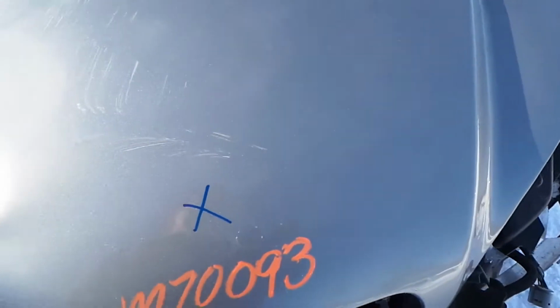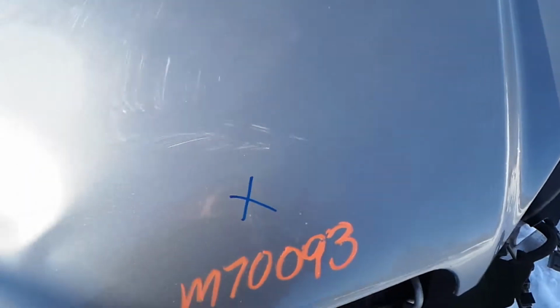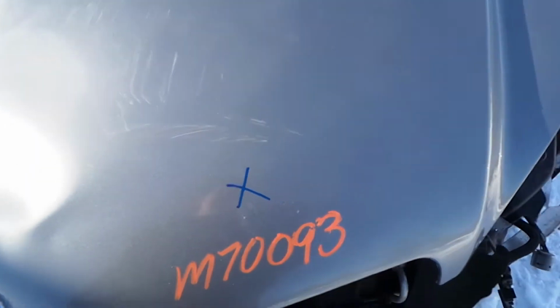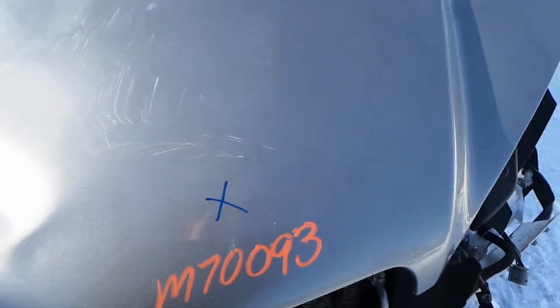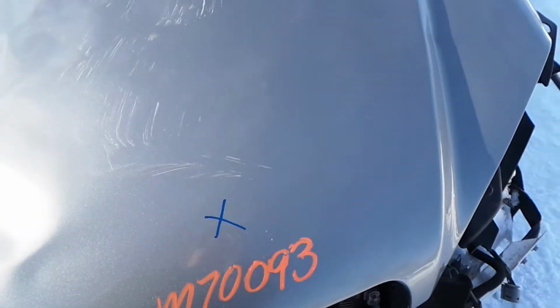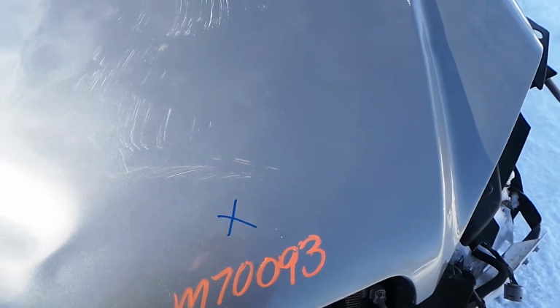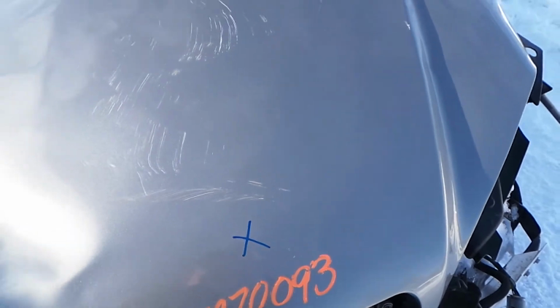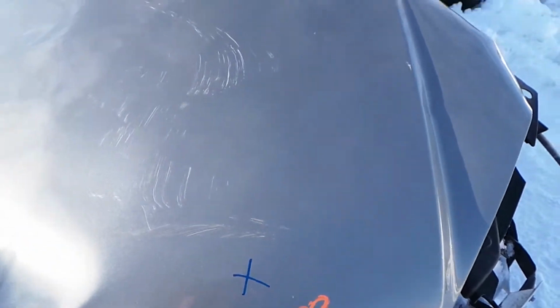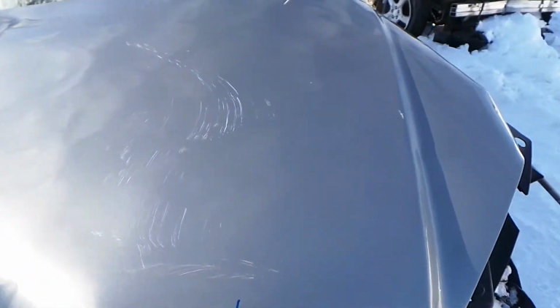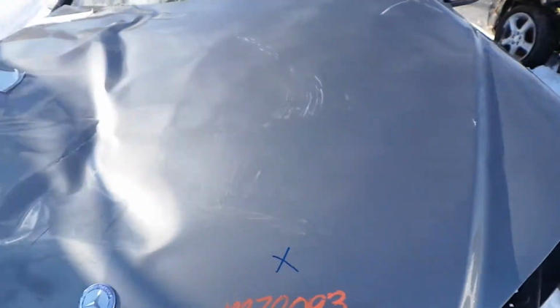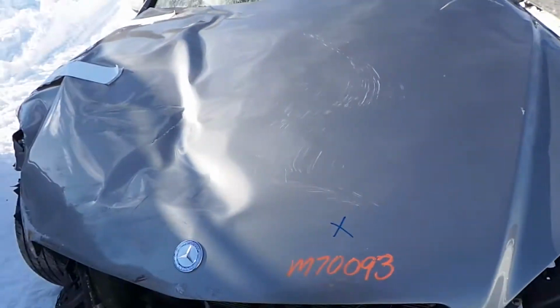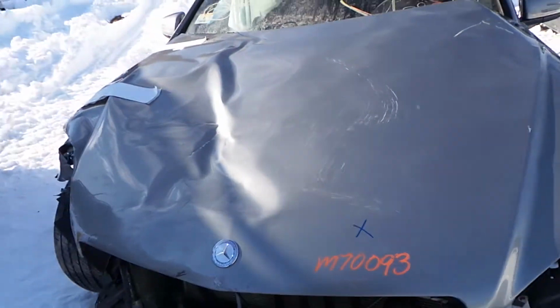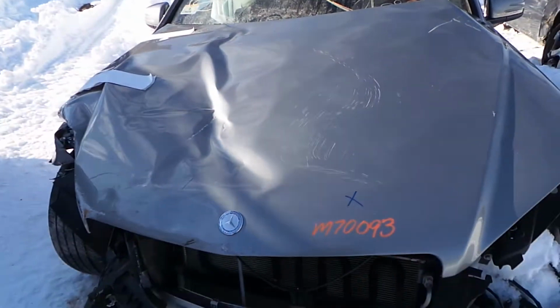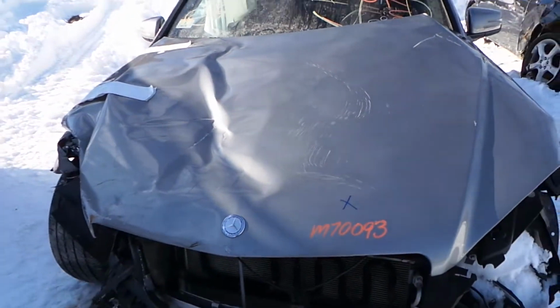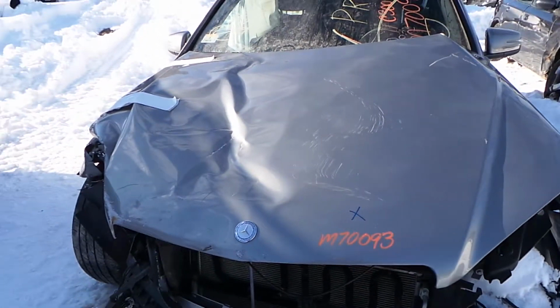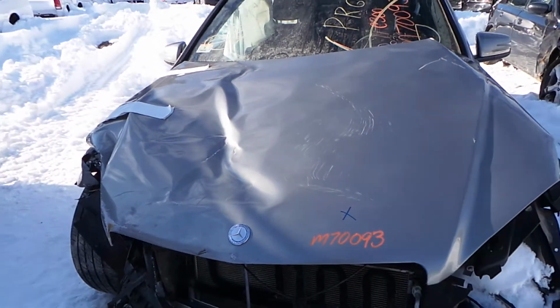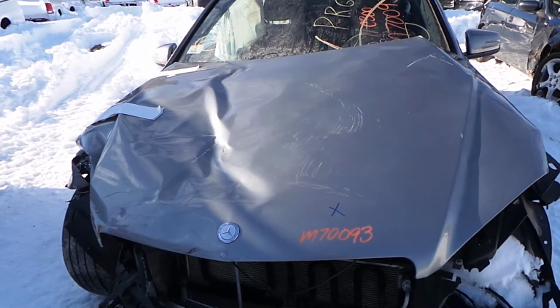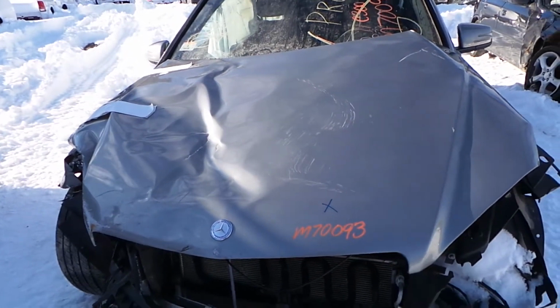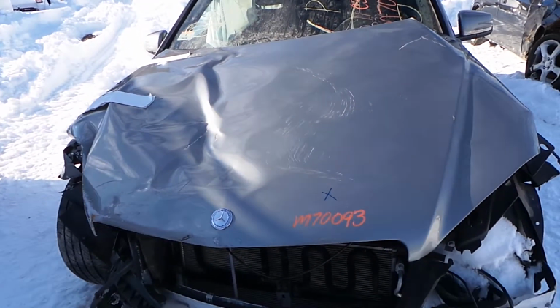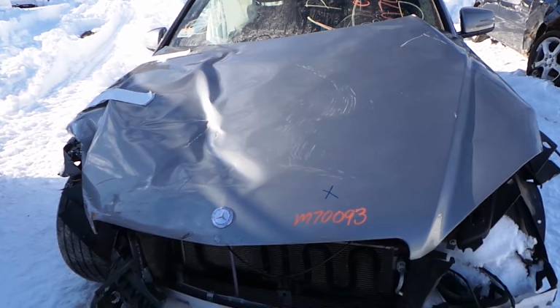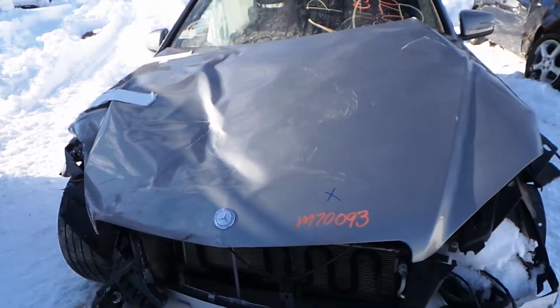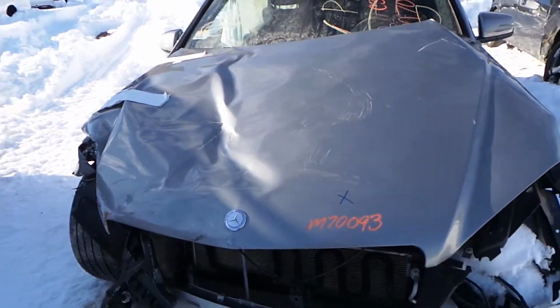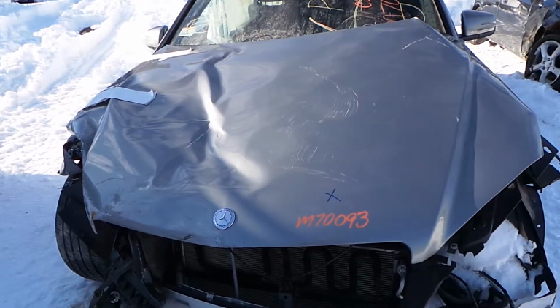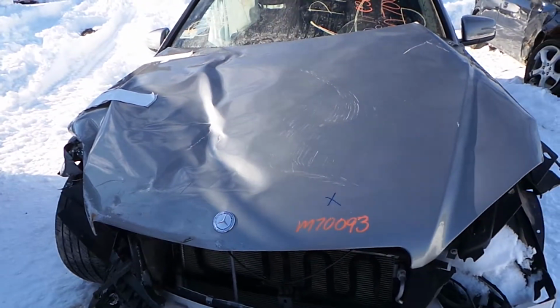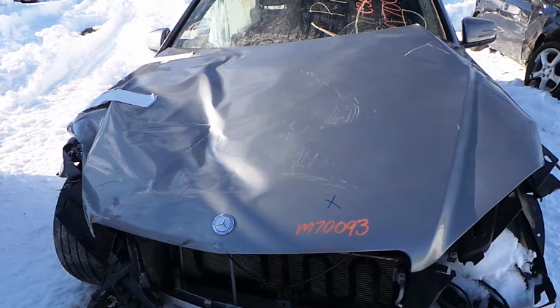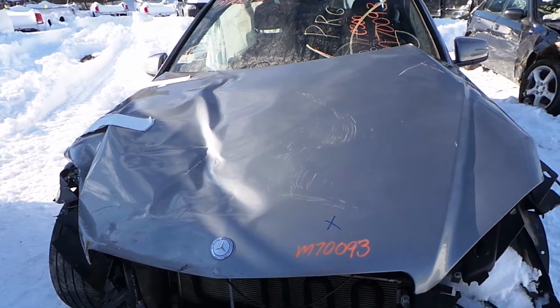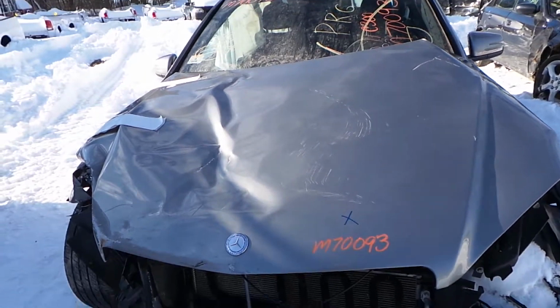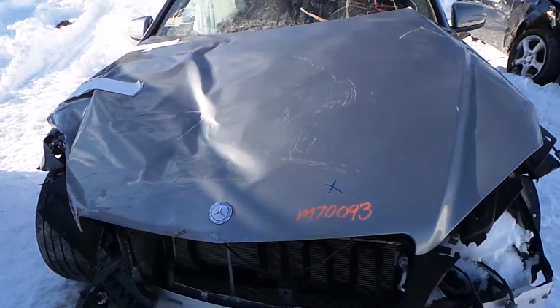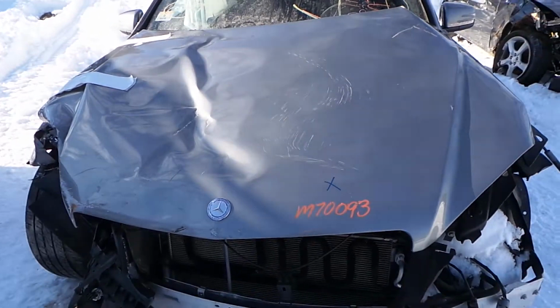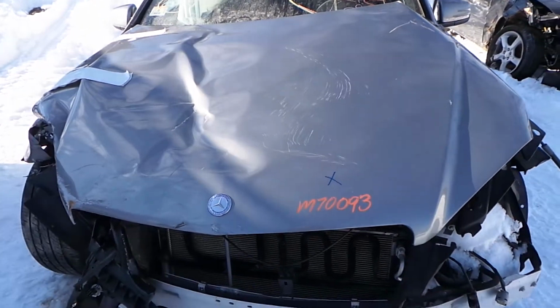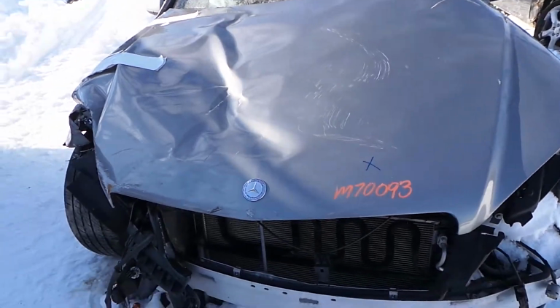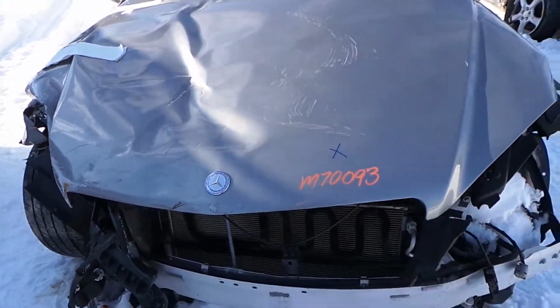This car has a 3.0 liter engine and only 96,000 miles on it. It does run, but I cannot get the hood open at this time.